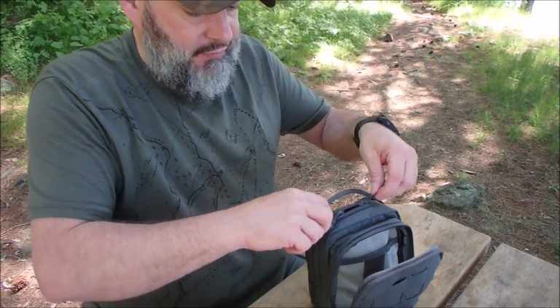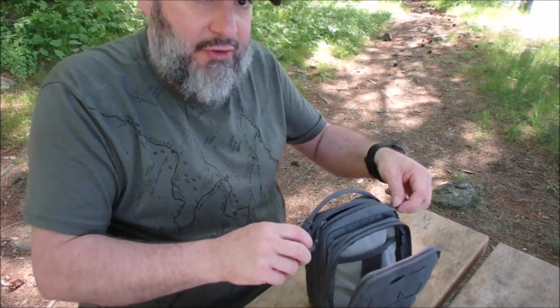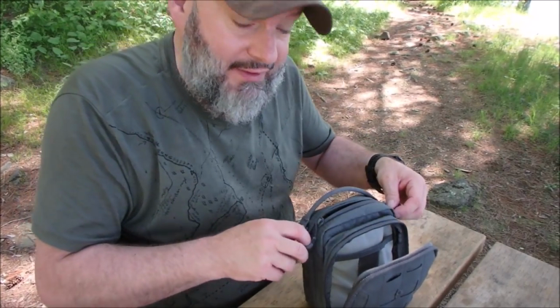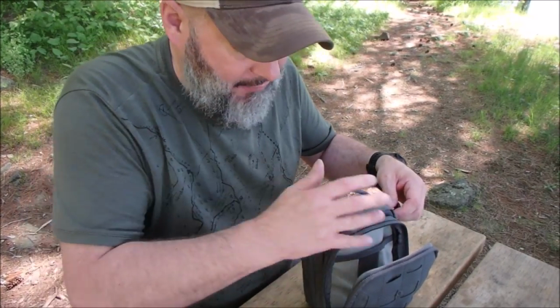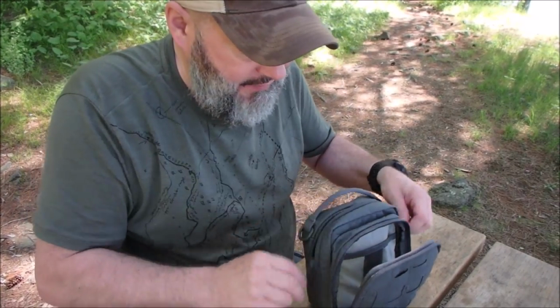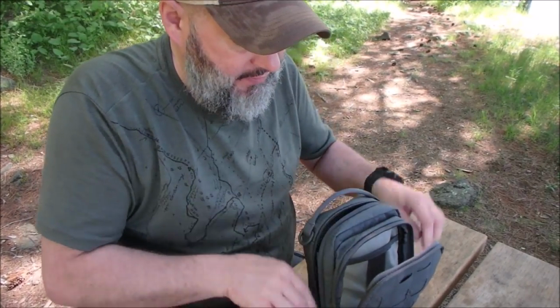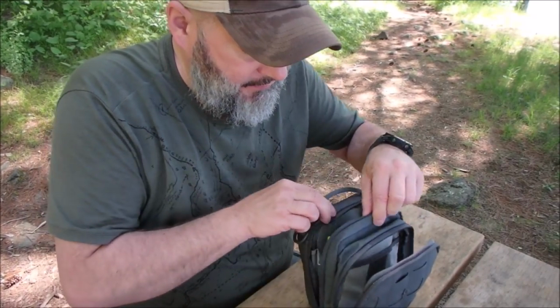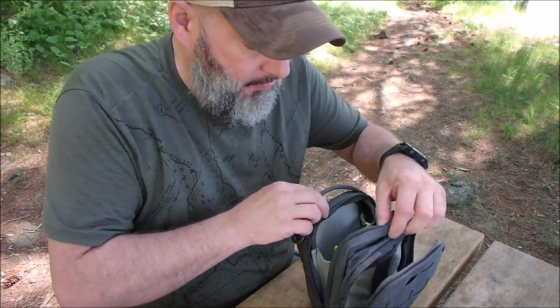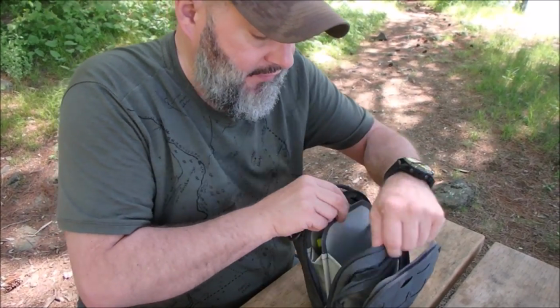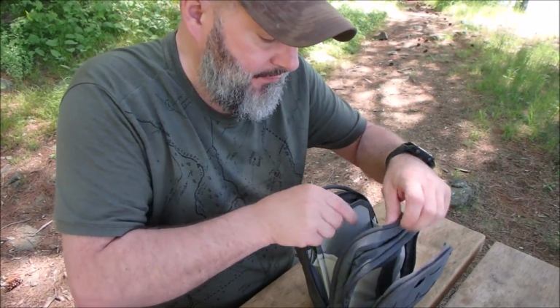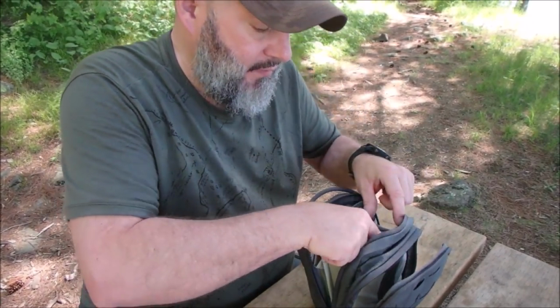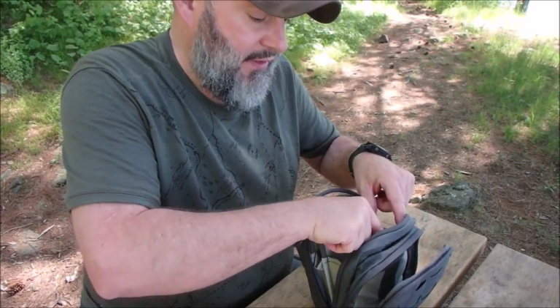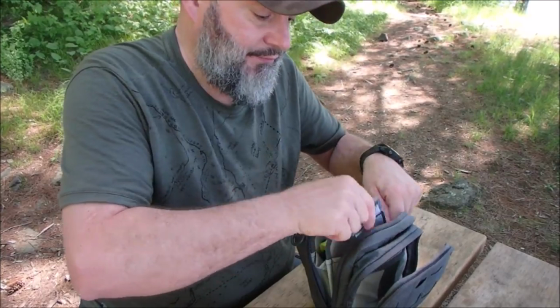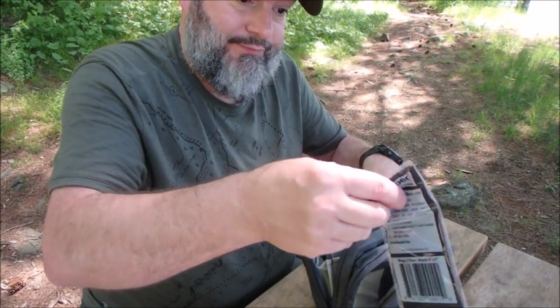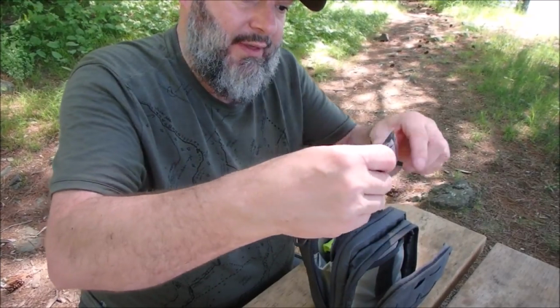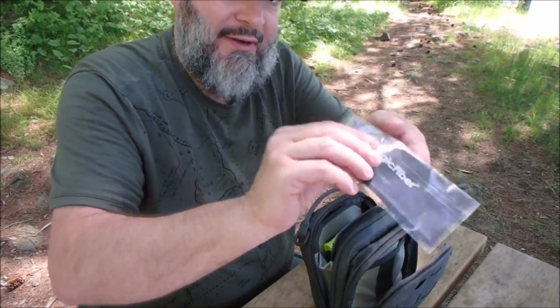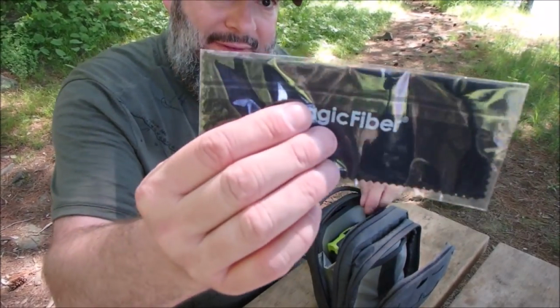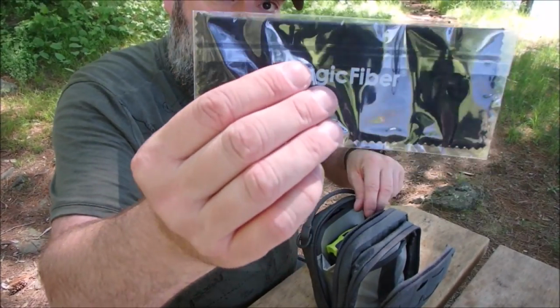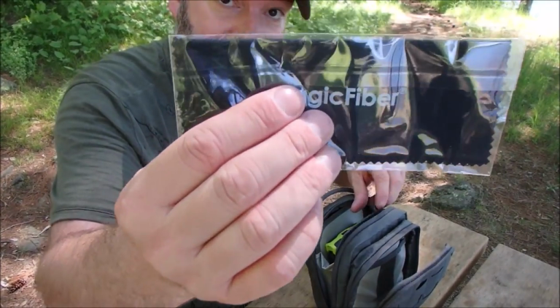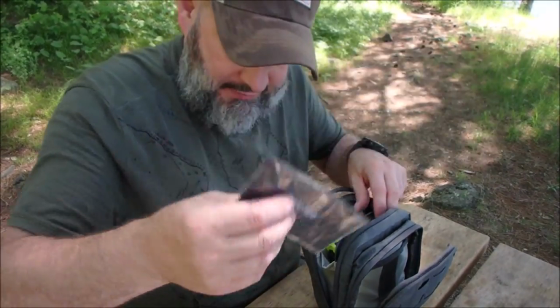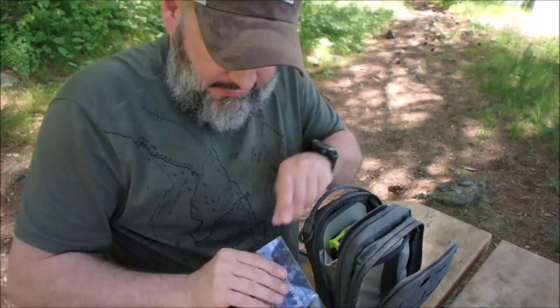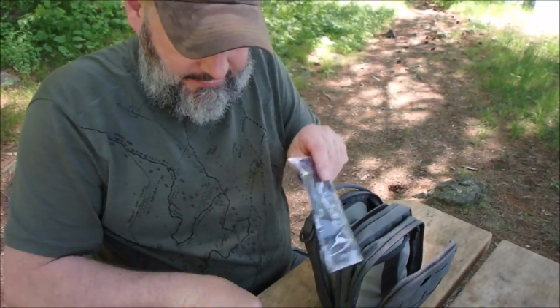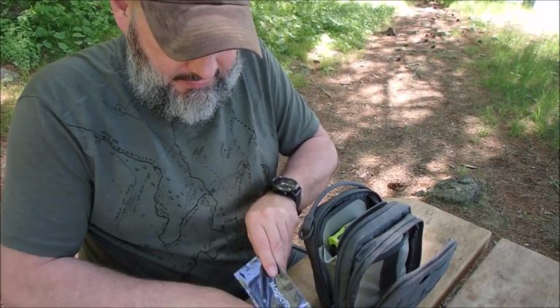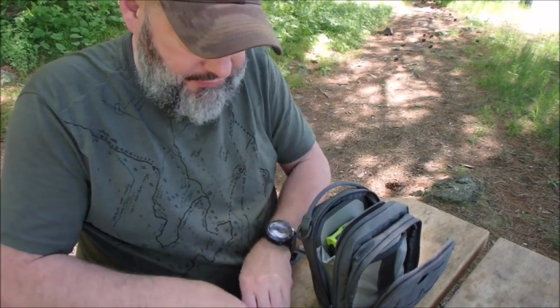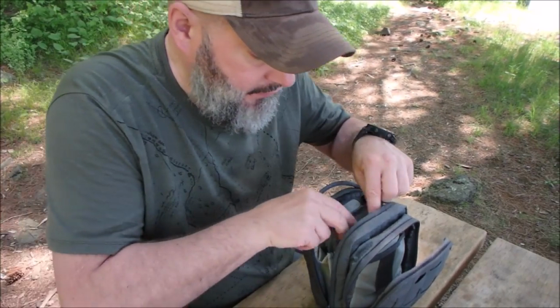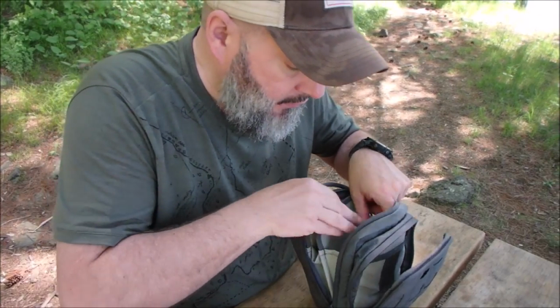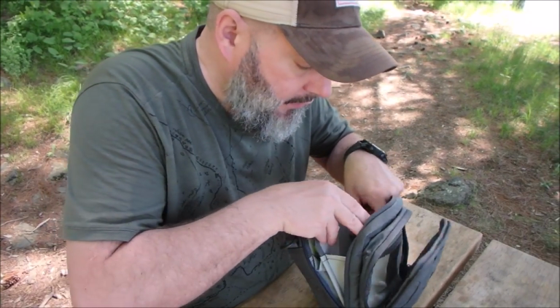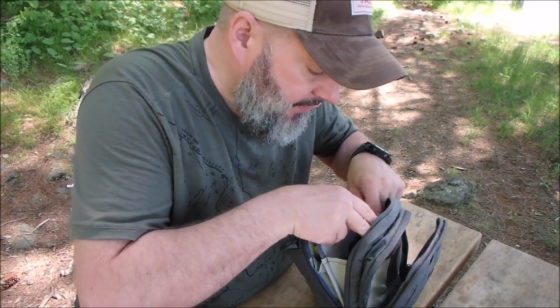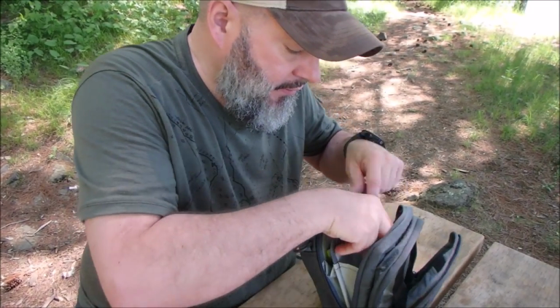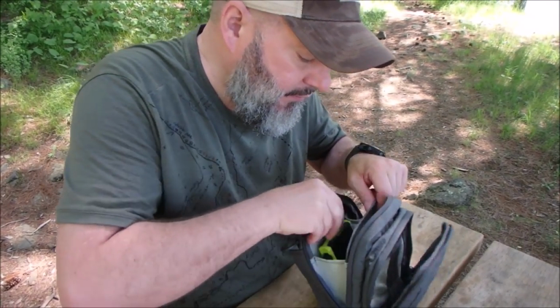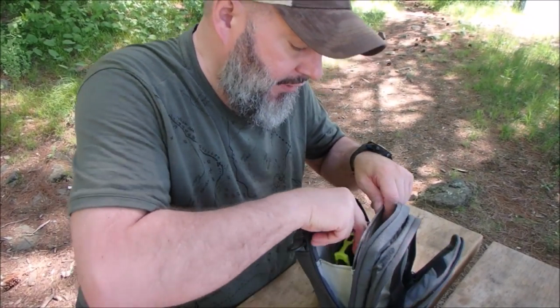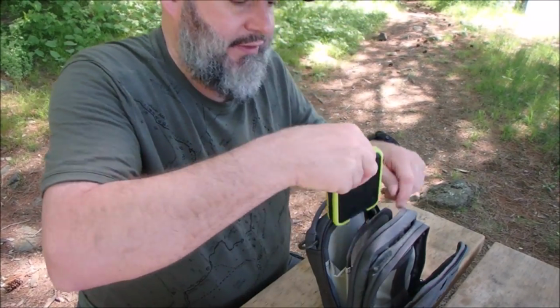There are only two compartments to this. That one's empty now. You open up this other one and I've got a microfiber wipe — that's for keeping your lenses clean. I bought a bunch of those. That's all that's in there.